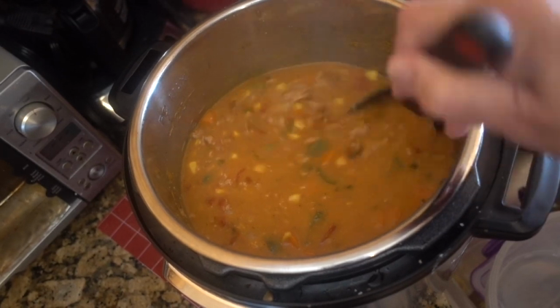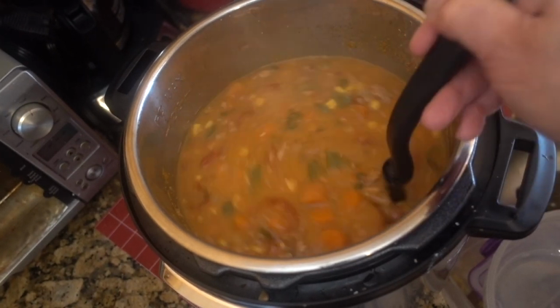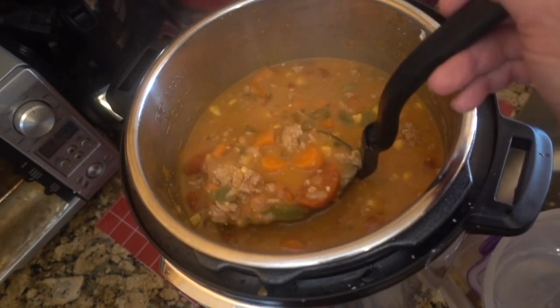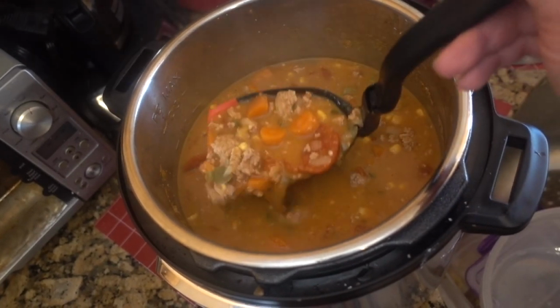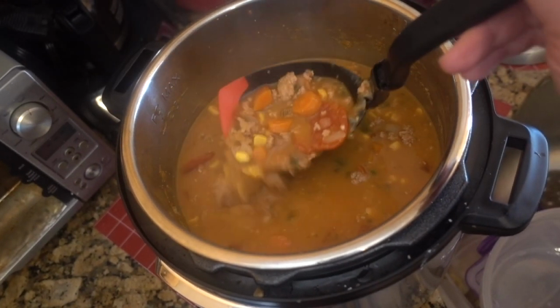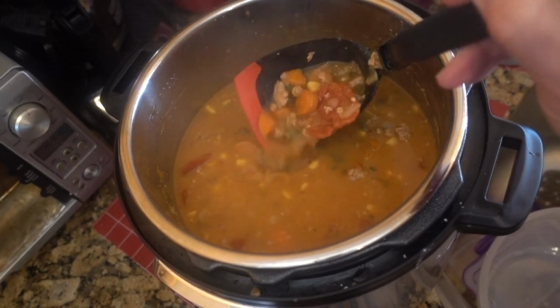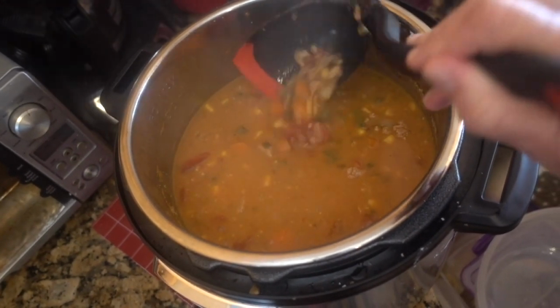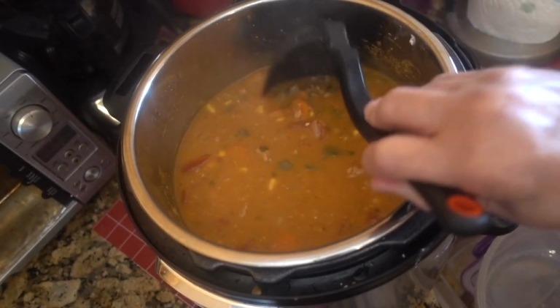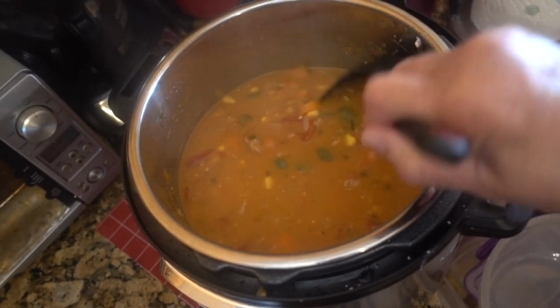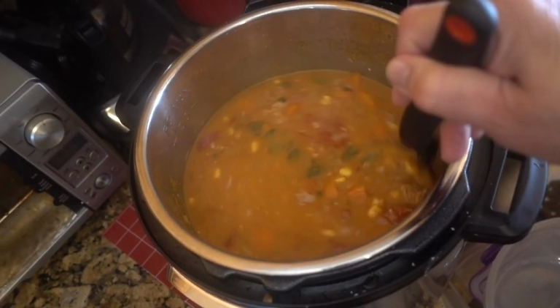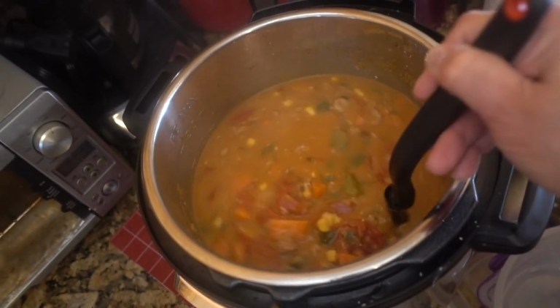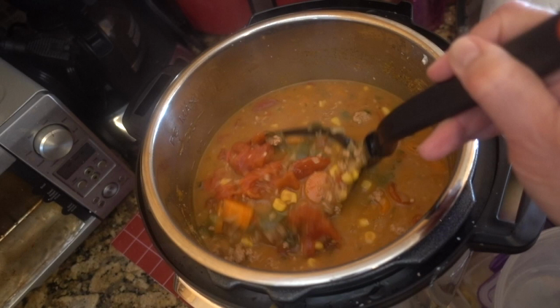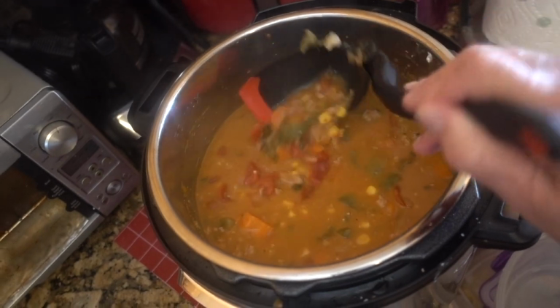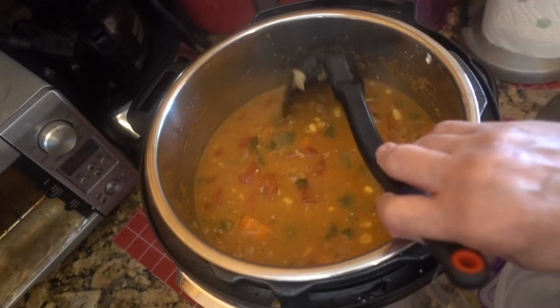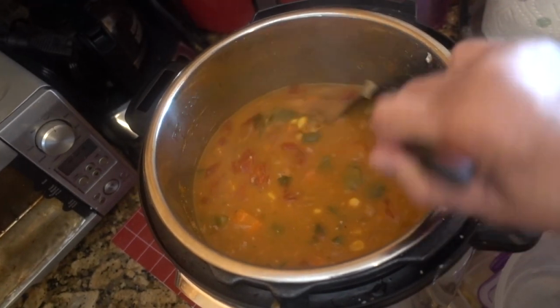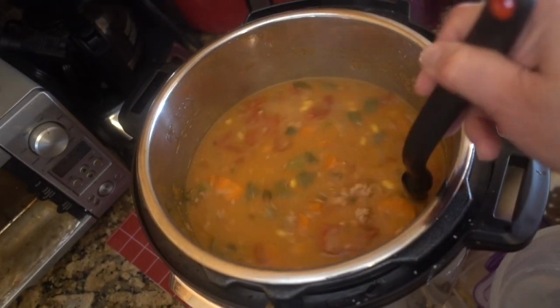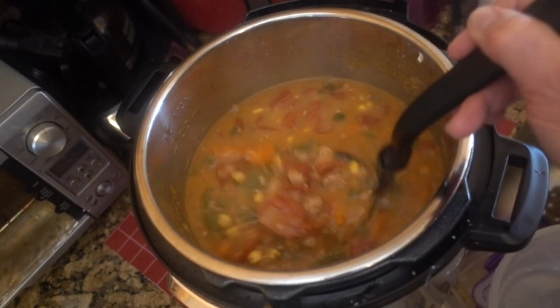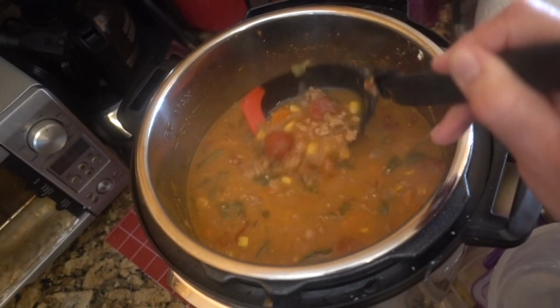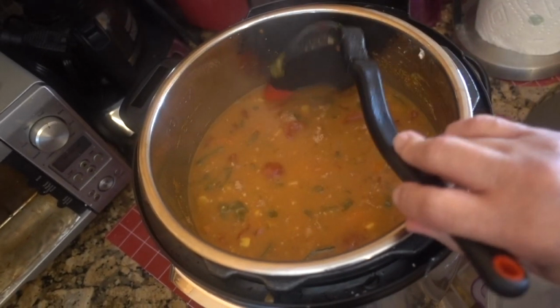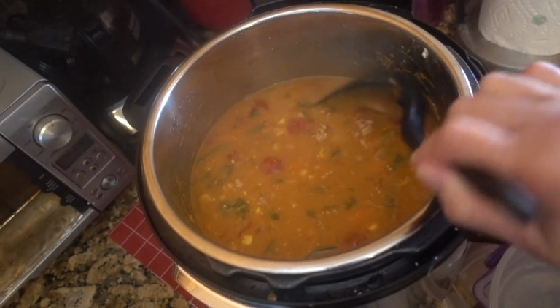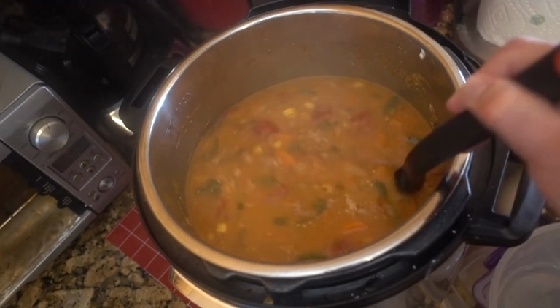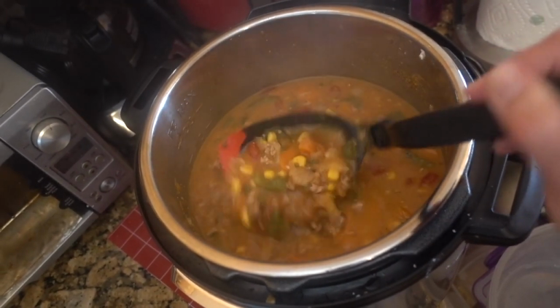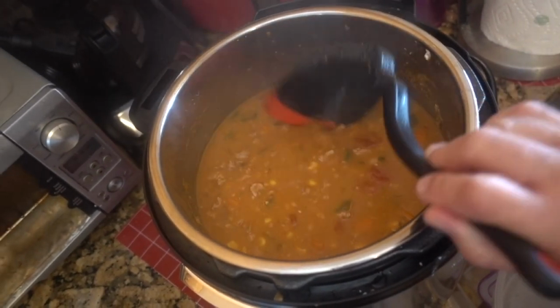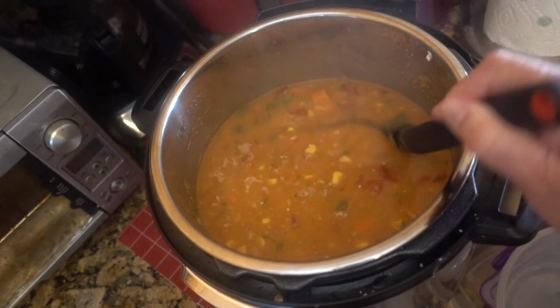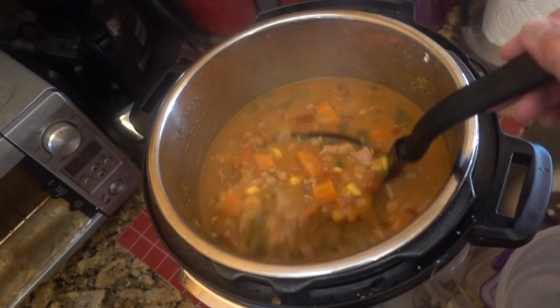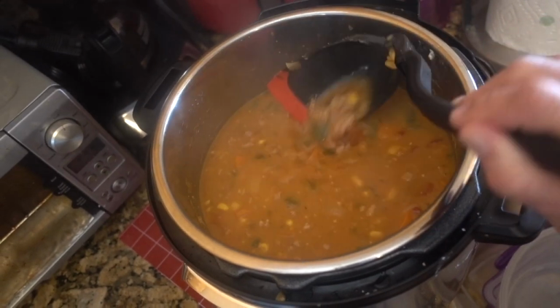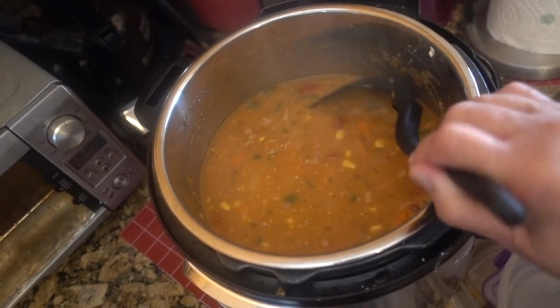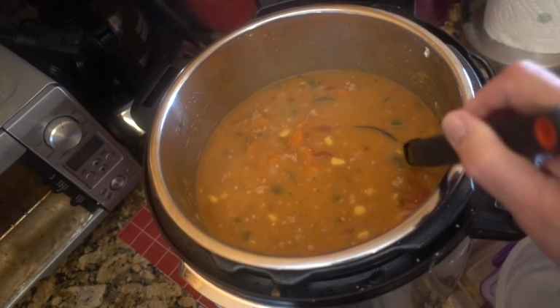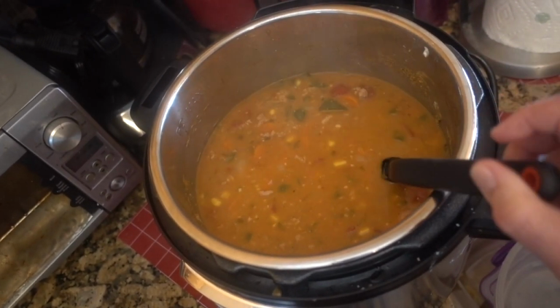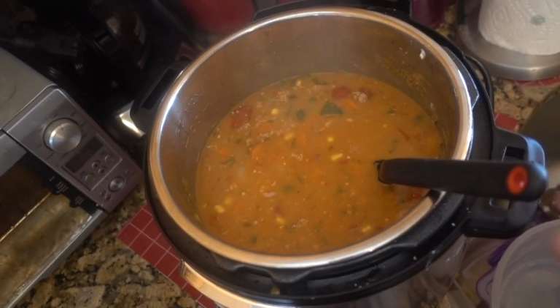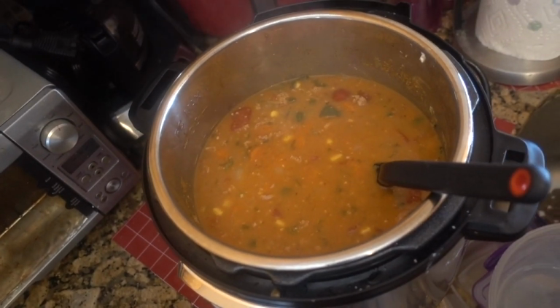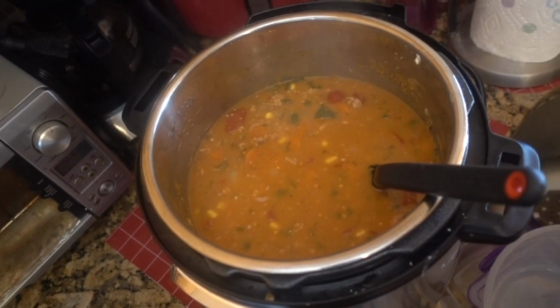Okay guys, look at the soup — it looks and smells amazing! After it cooked, I let it sit for about ten minutes and then I released the pressure. You could also just do a slow release. Anyway, let's get this plated.